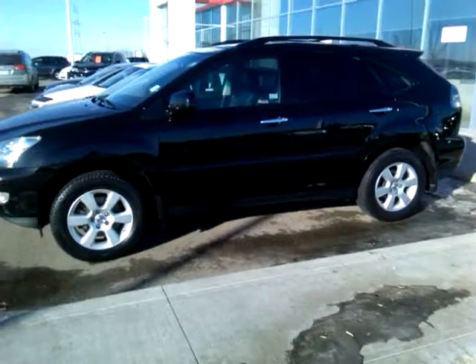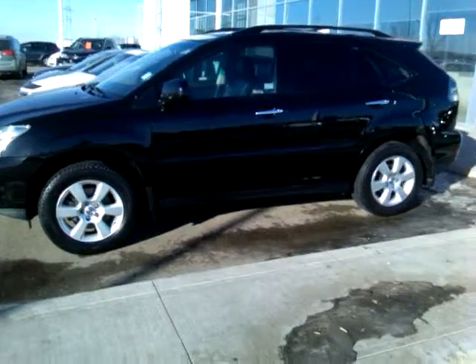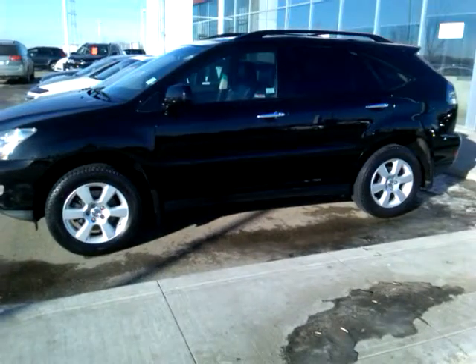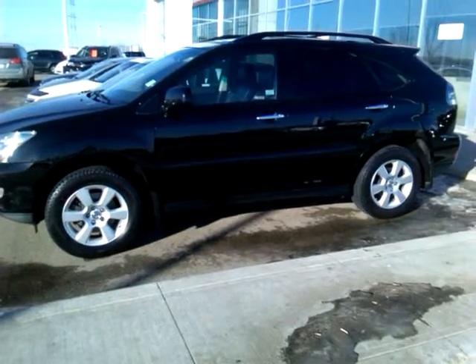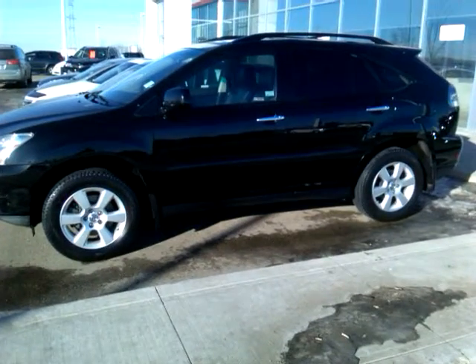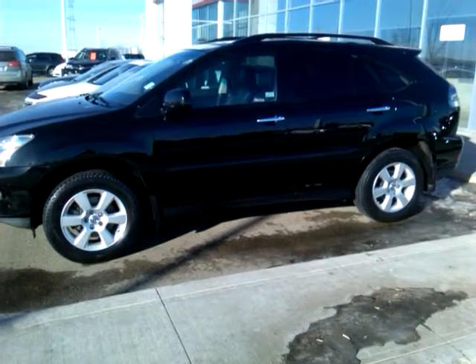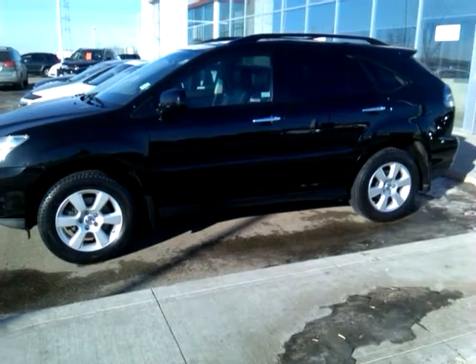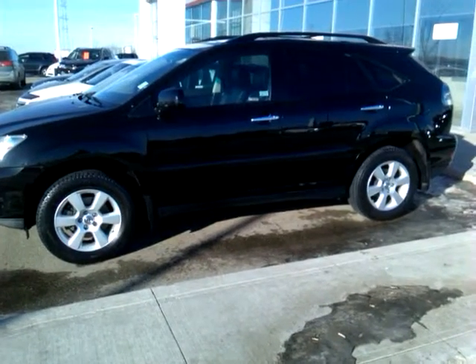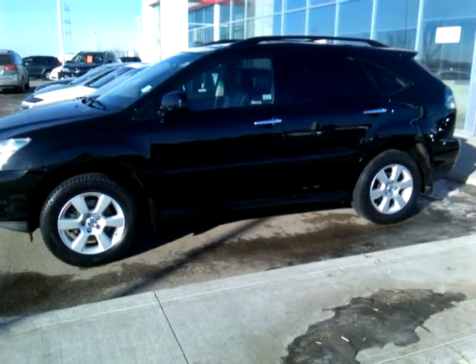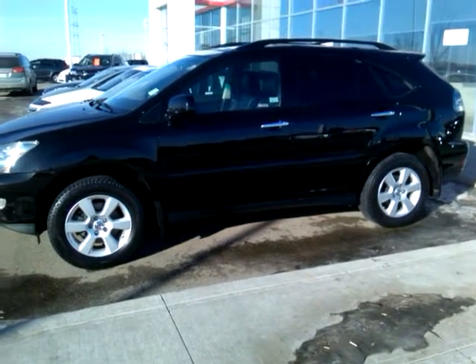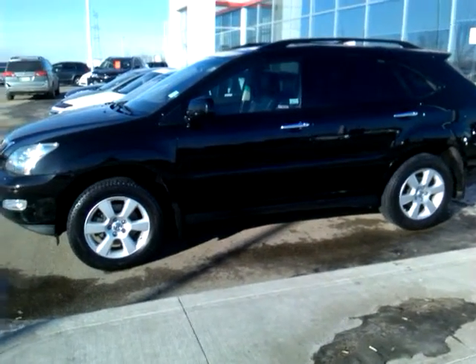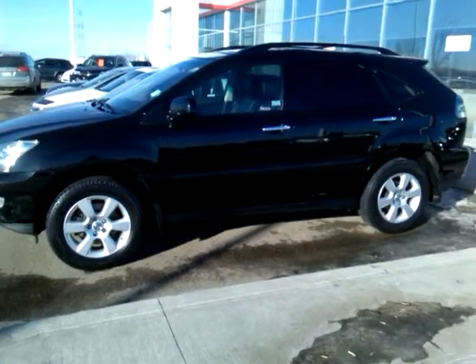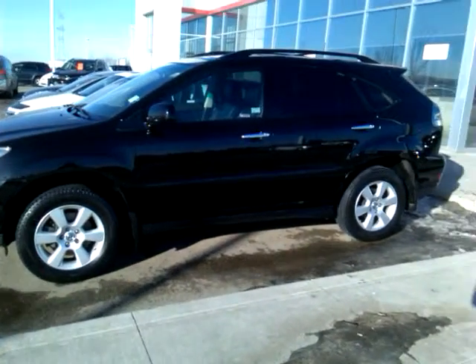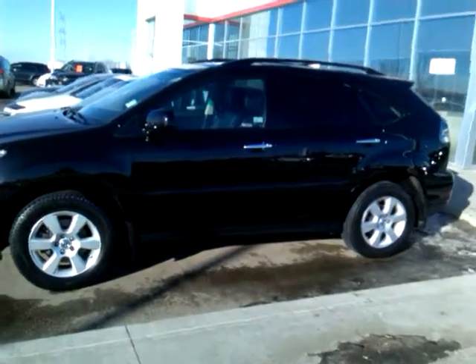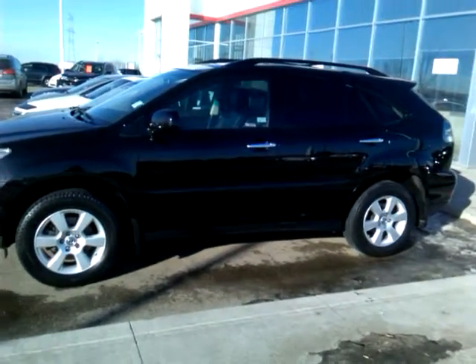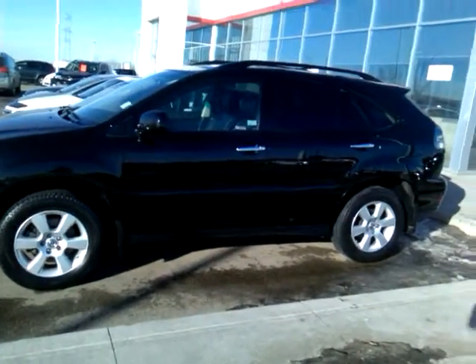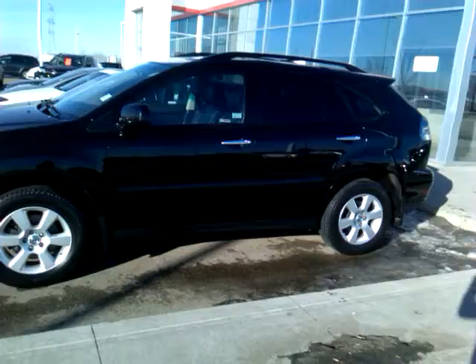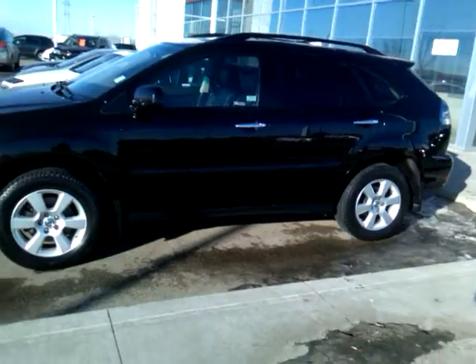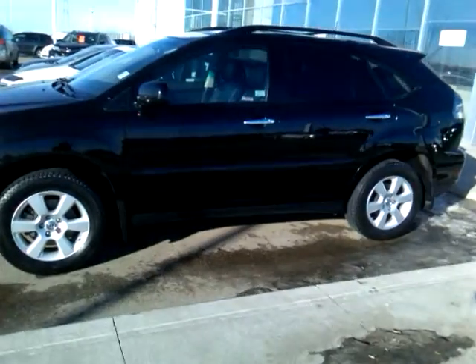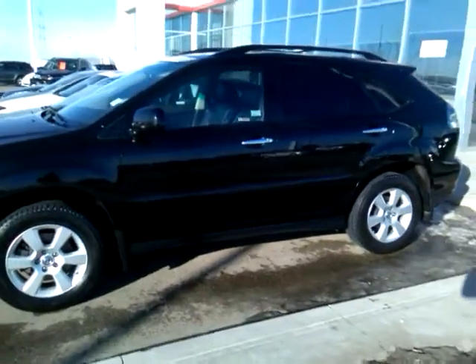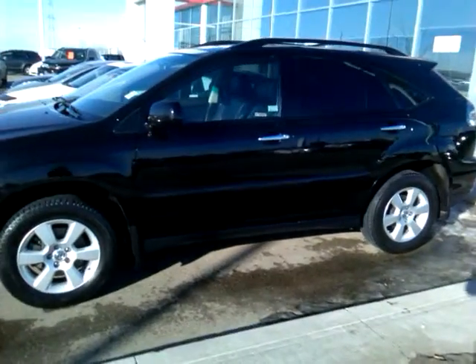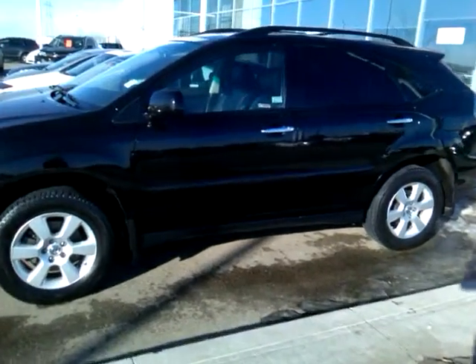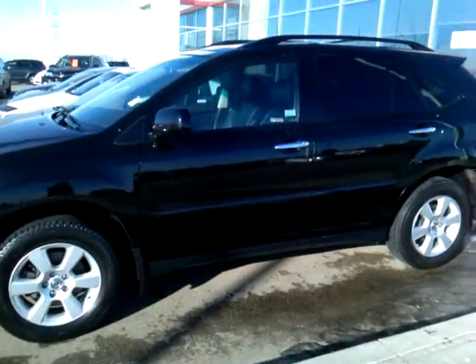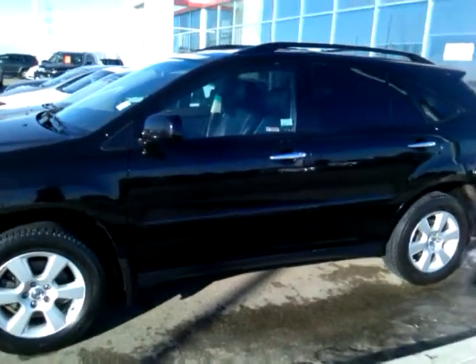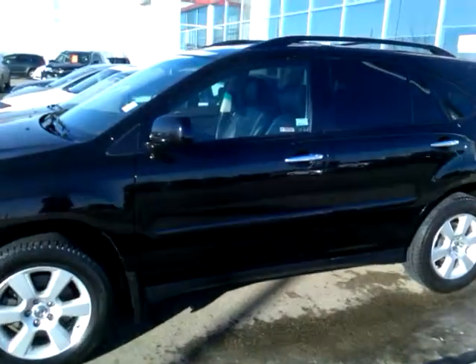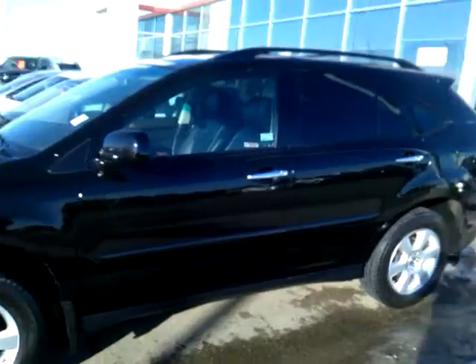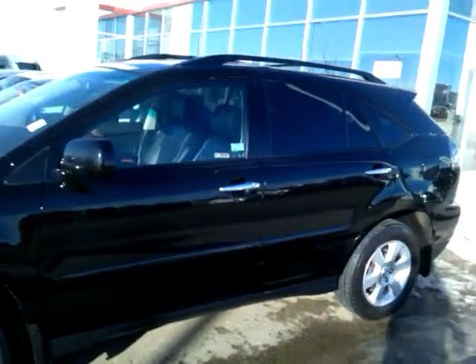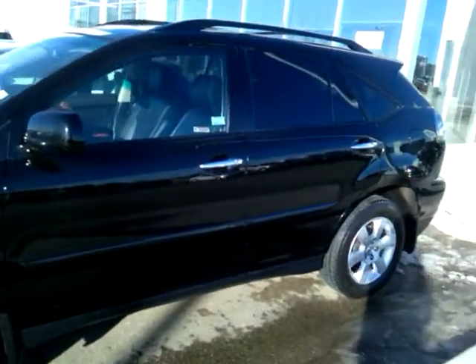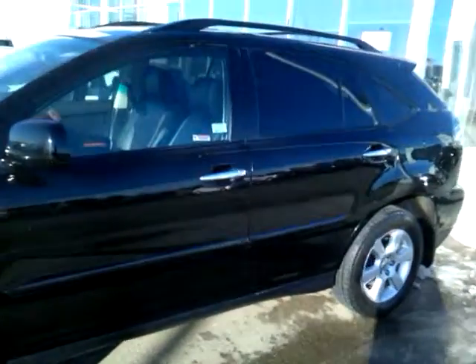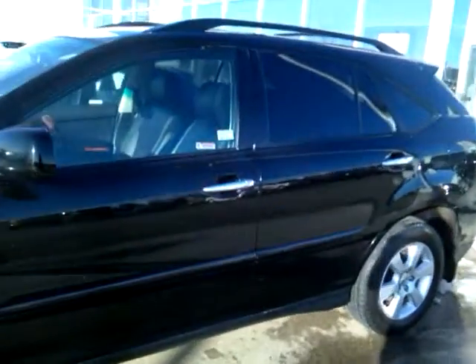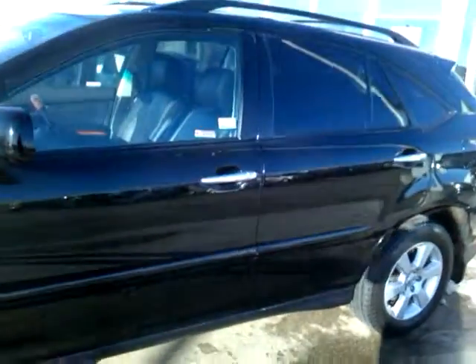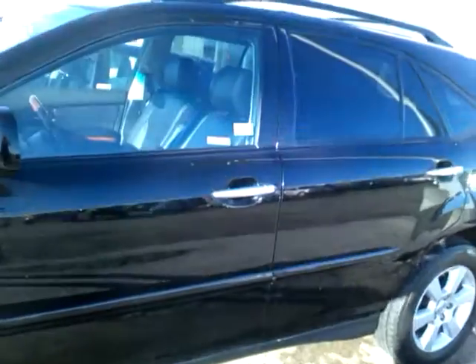Hi, it's Allison here at Sherwood Park Toyota. Thank you for your interest in this beautiful Lexus RX 350 that we have in our inventory. I'm just going to give you a quick little tour of the vehicle.